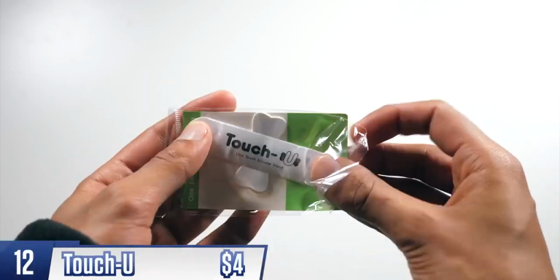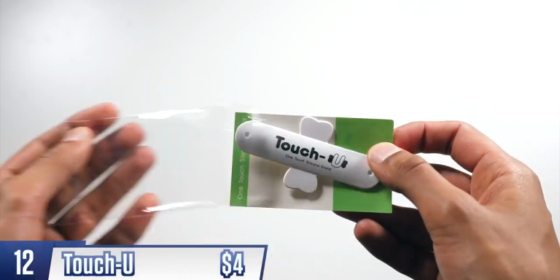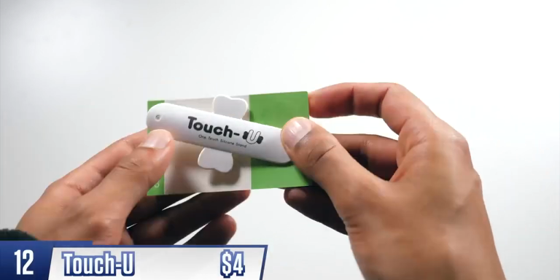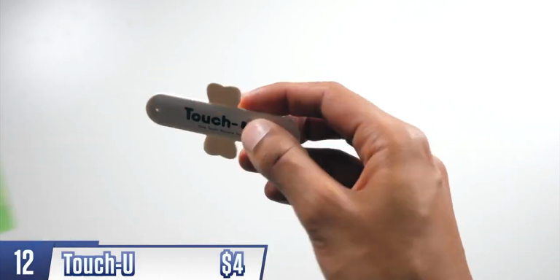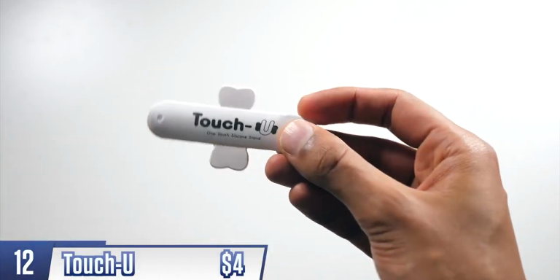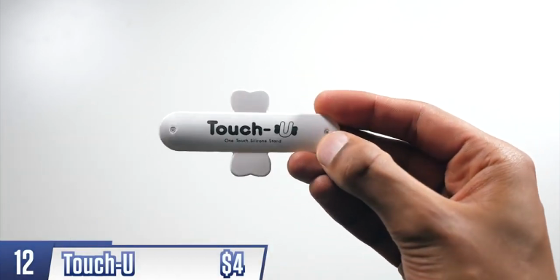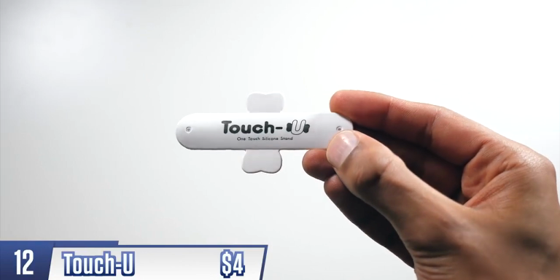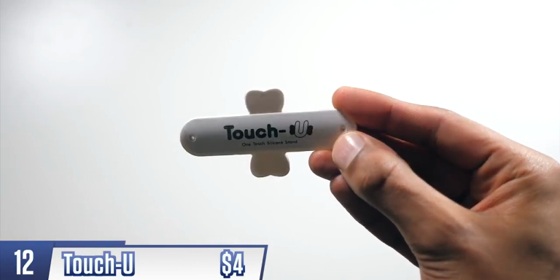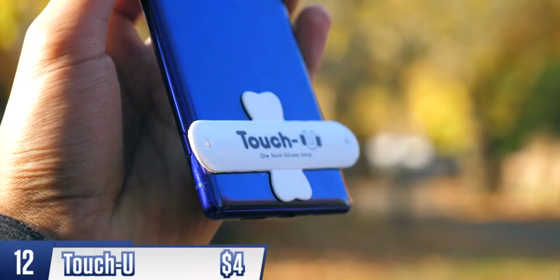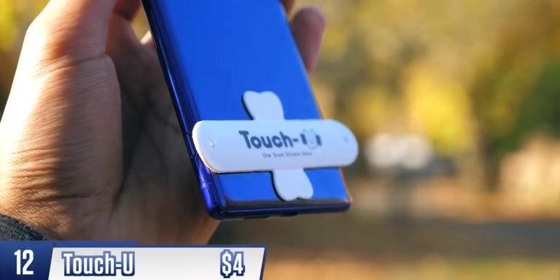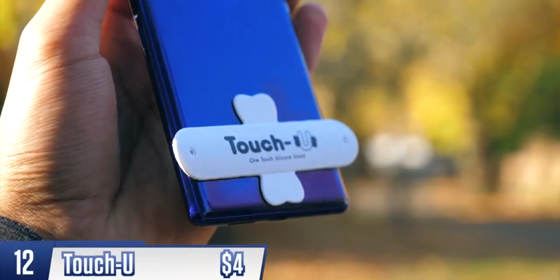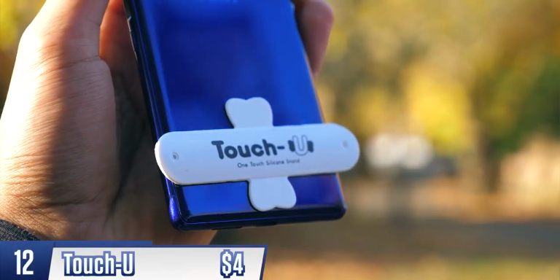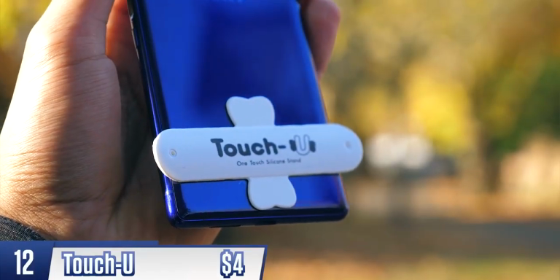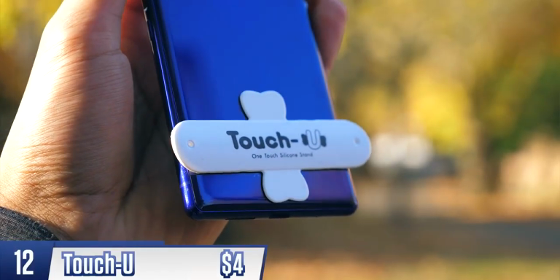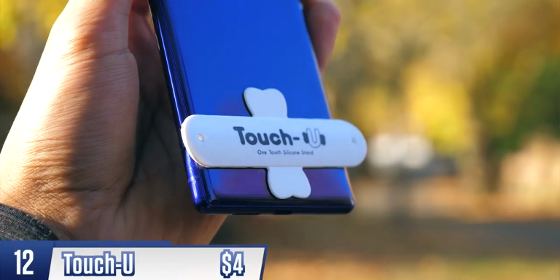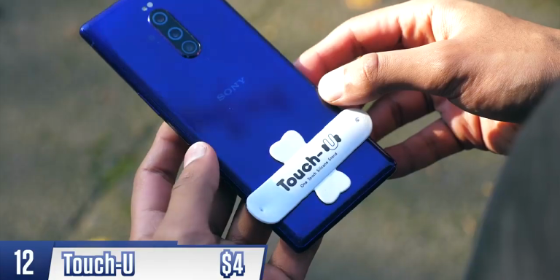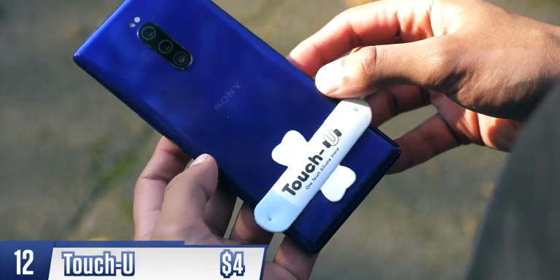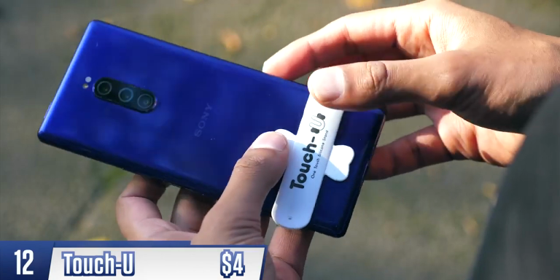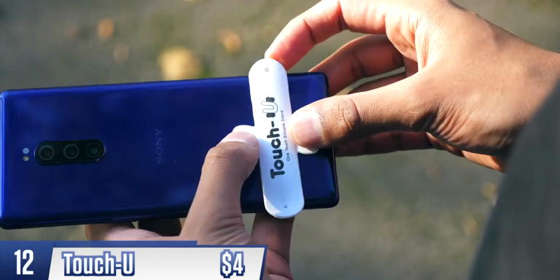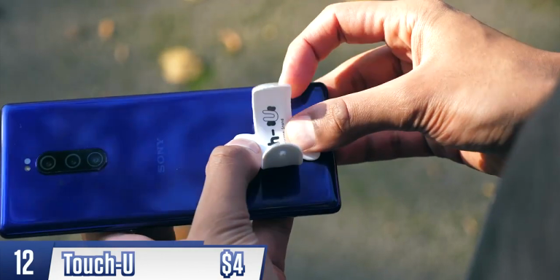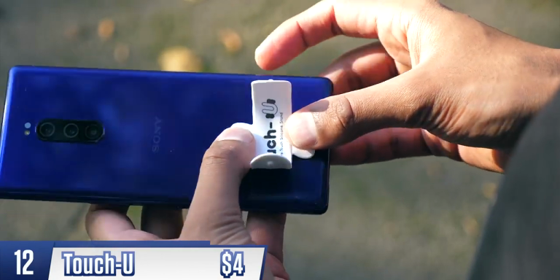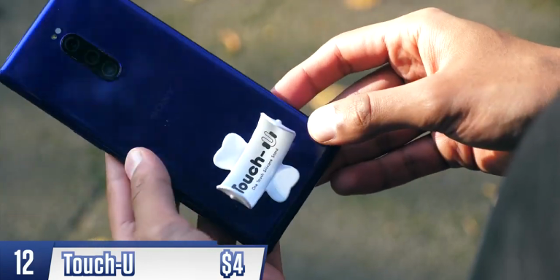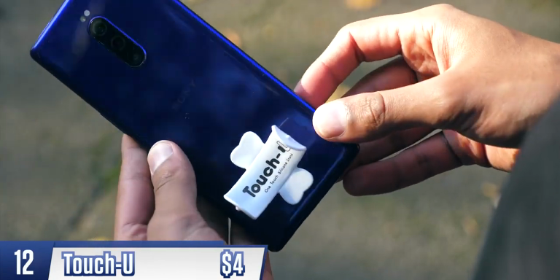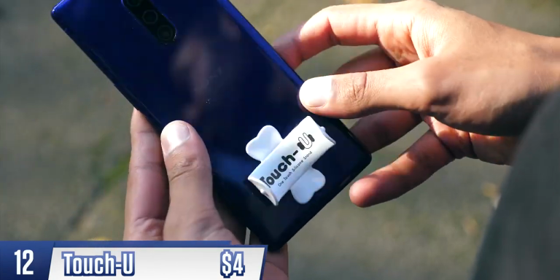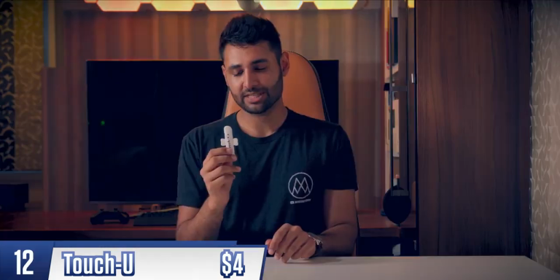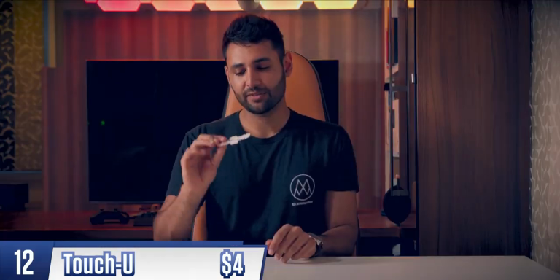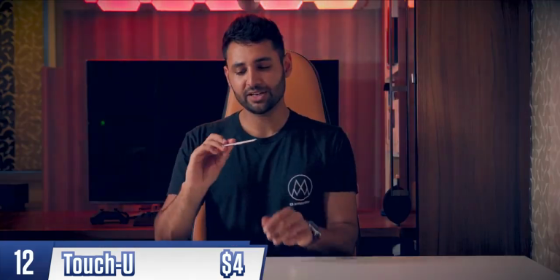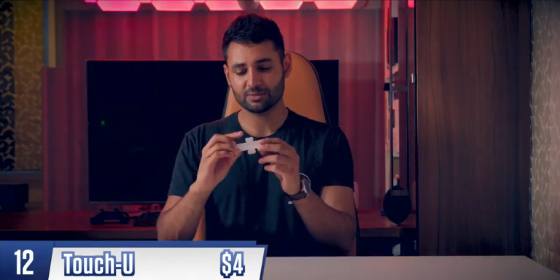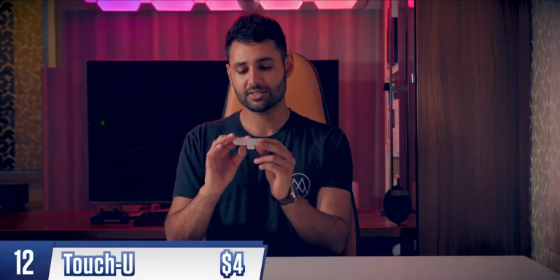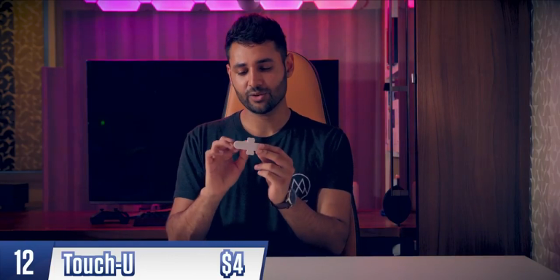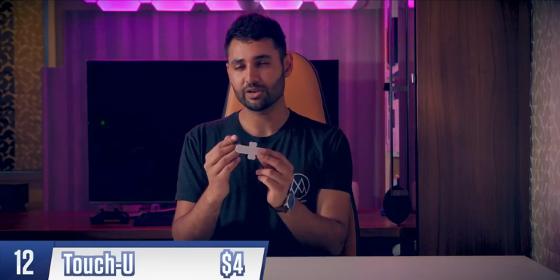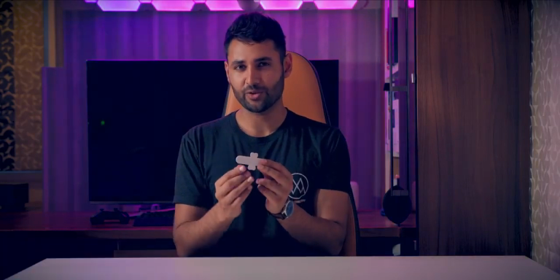Next up, the rather unfortunately named Touch You. Like the Grippad, you stick it onto the back of your phone, but here, if you lift one of the sides, it snaps into a phone stand. Cool concept, but the stickiness of these pads is not hugely reassuring.